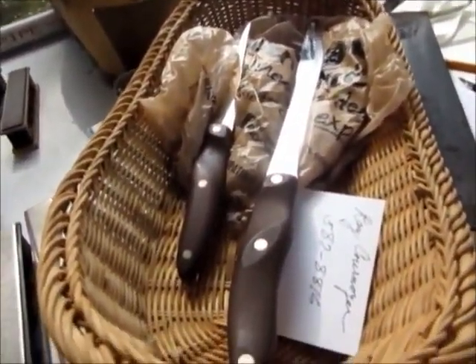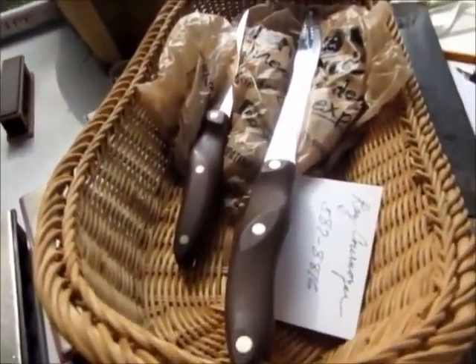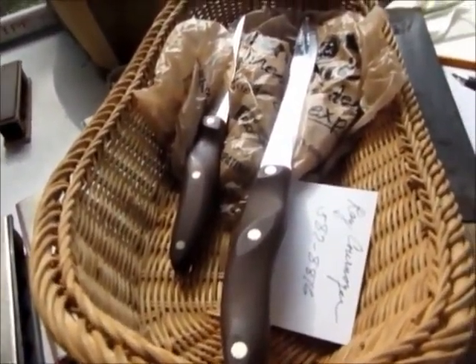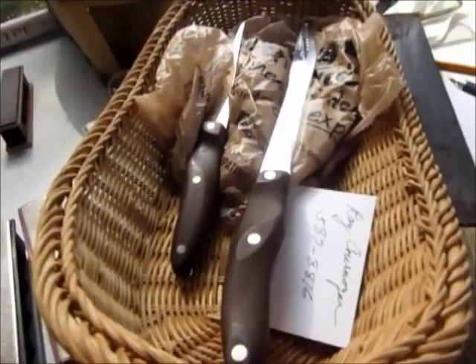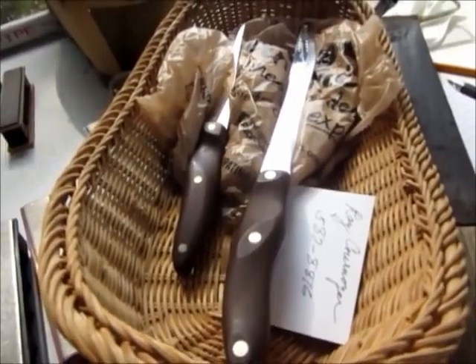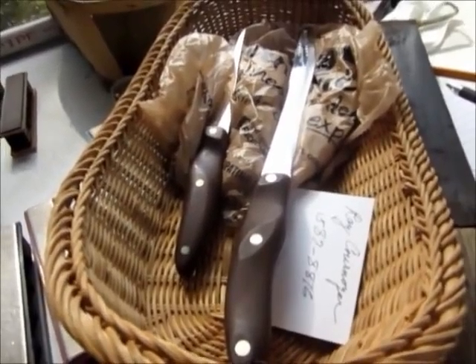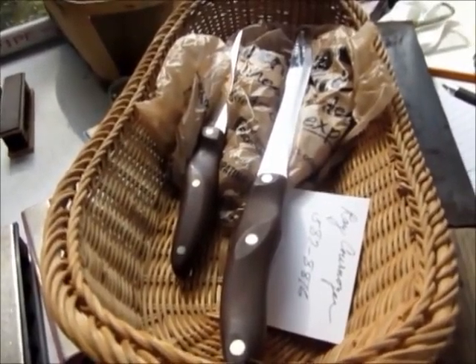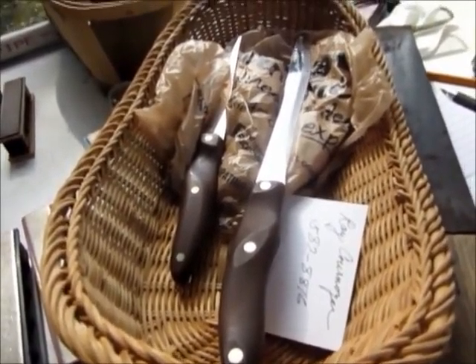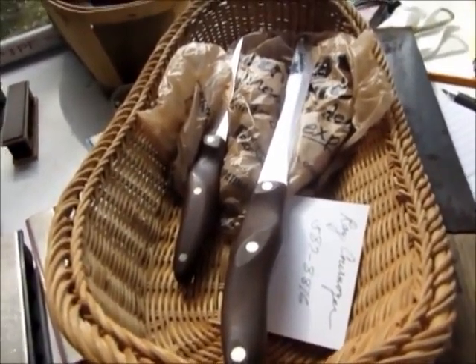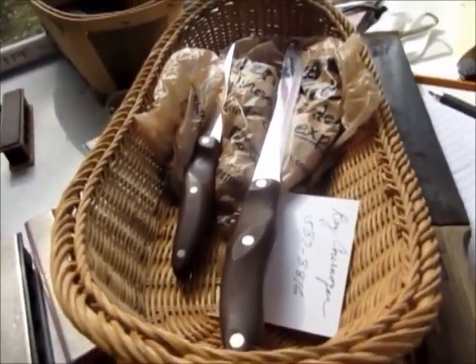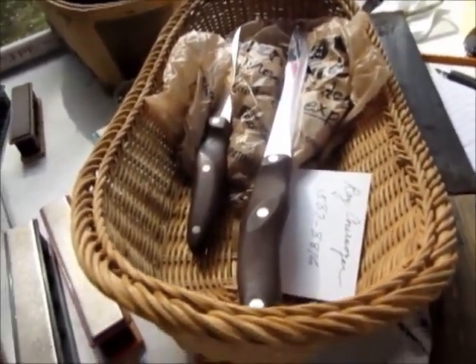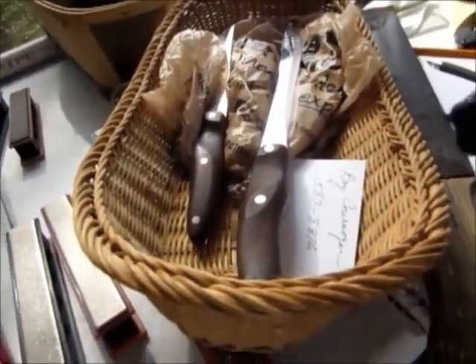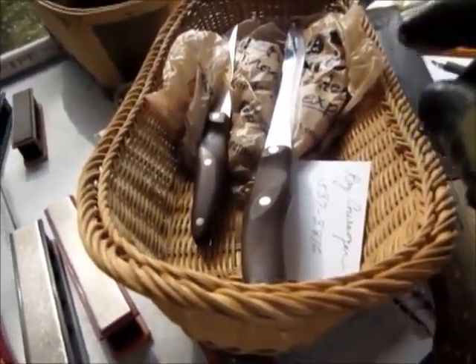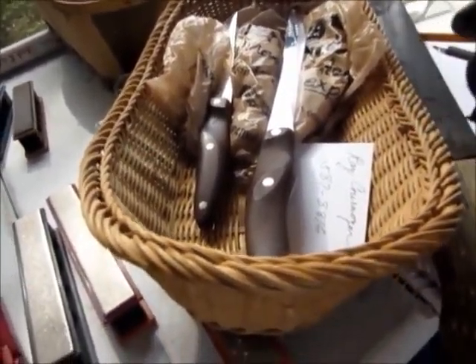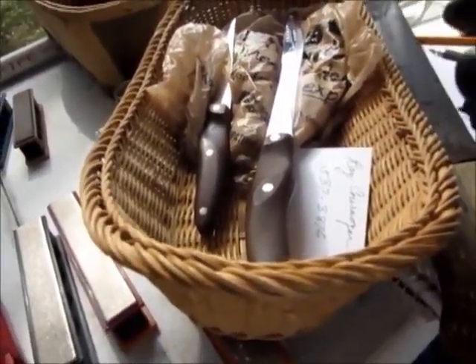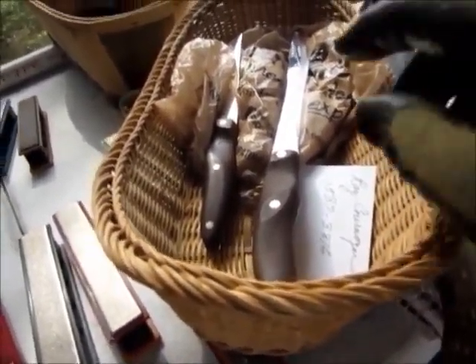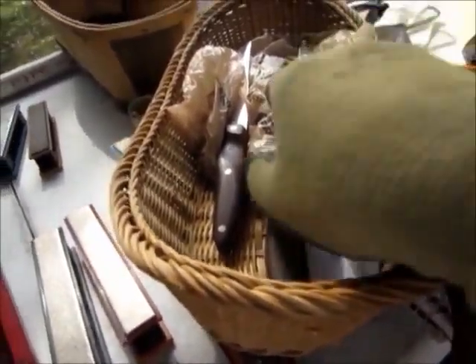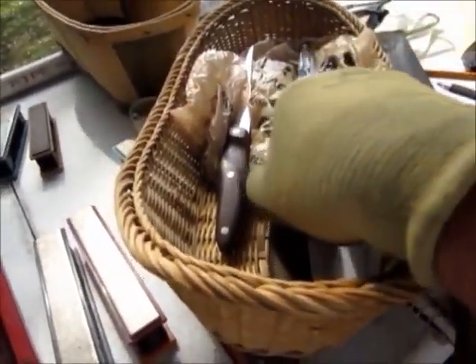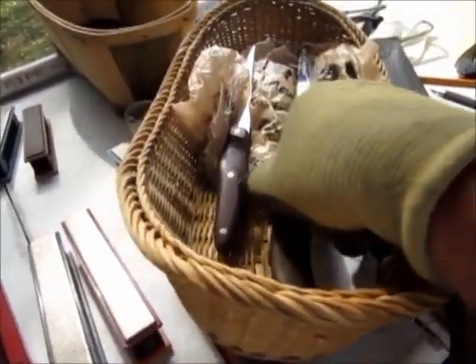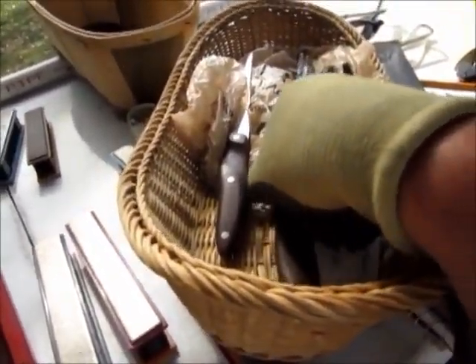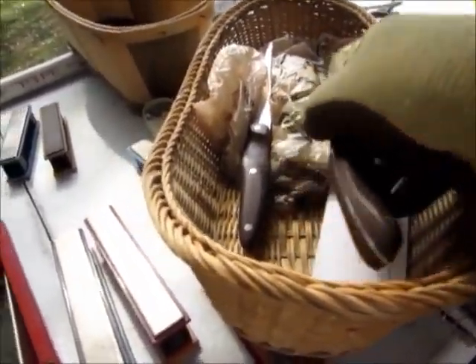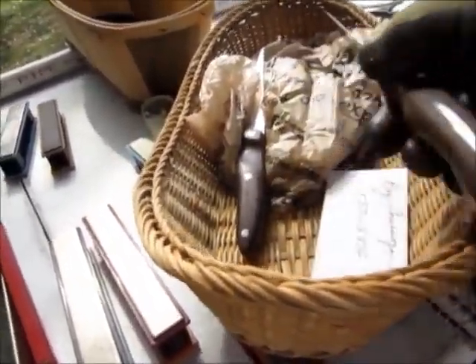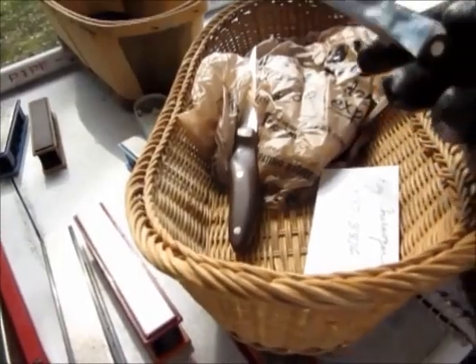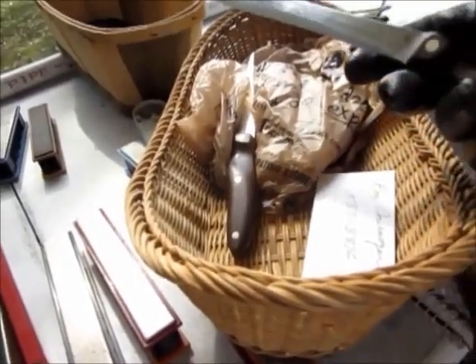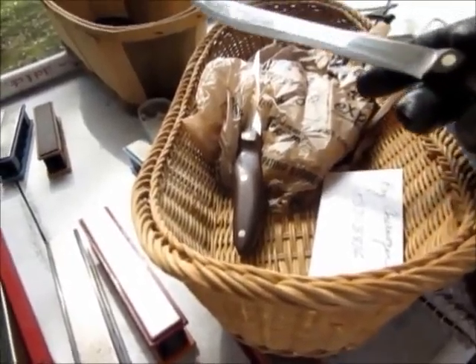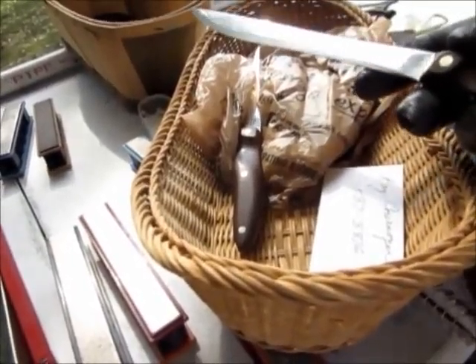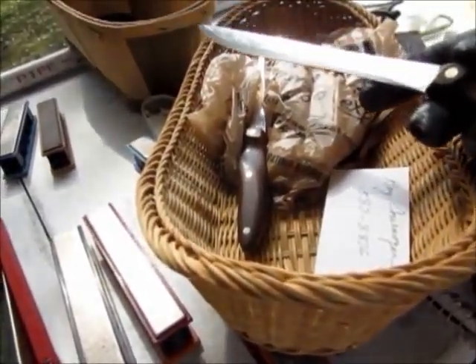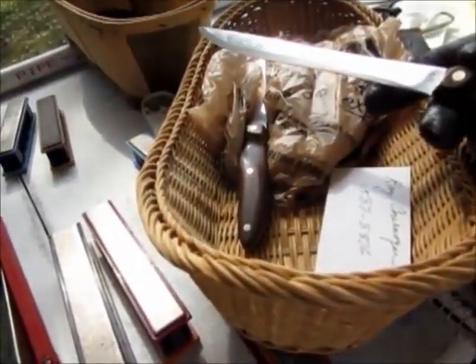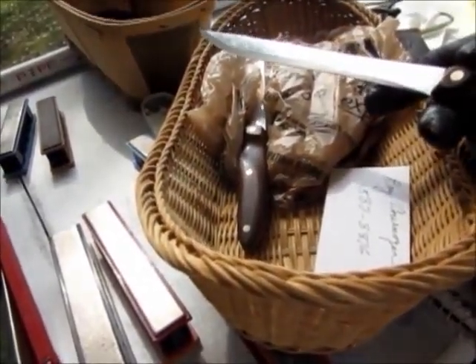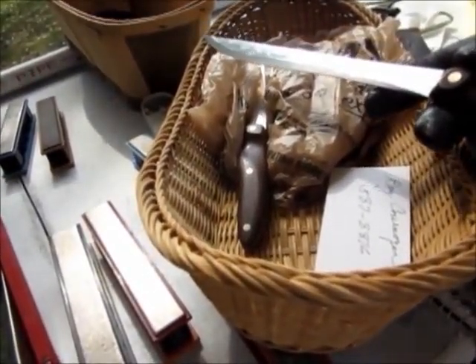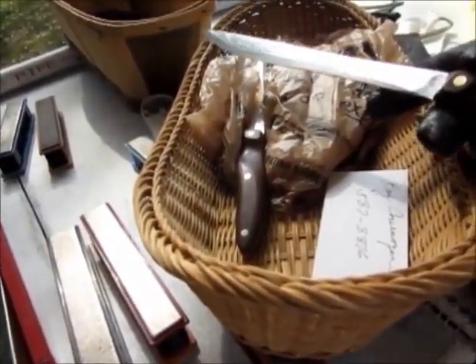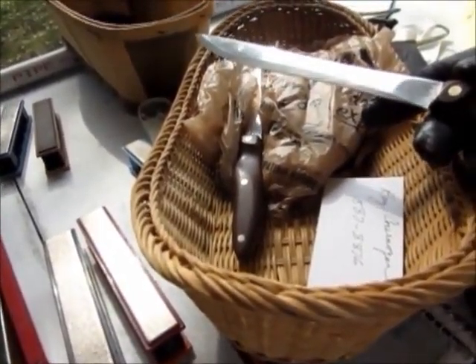40 or 50 year old Cutcos — they got them as wedding gifts when they were married 40 years ago. Cutco.